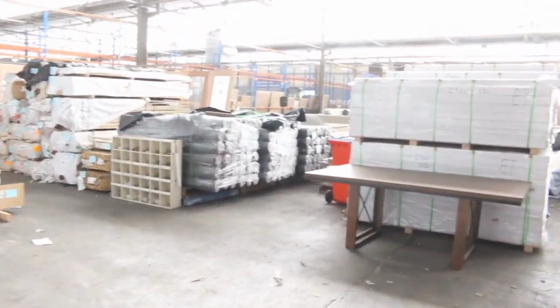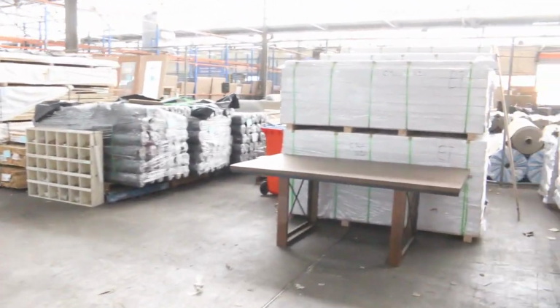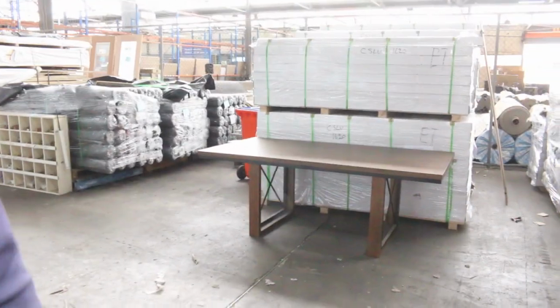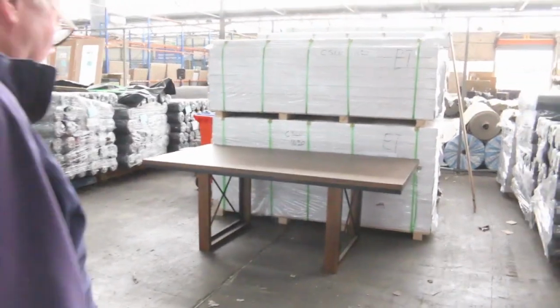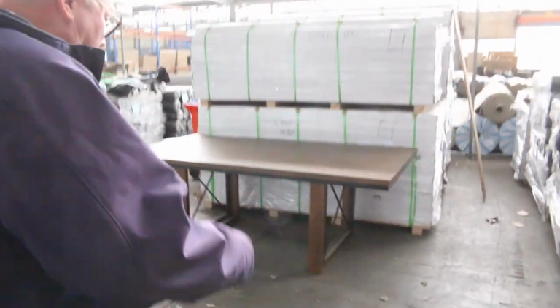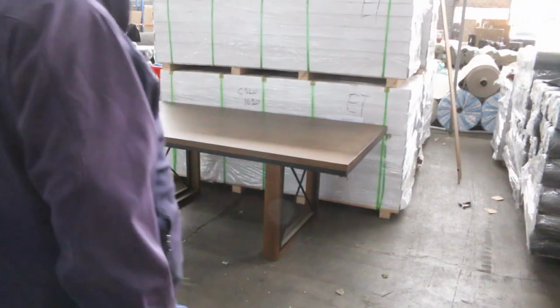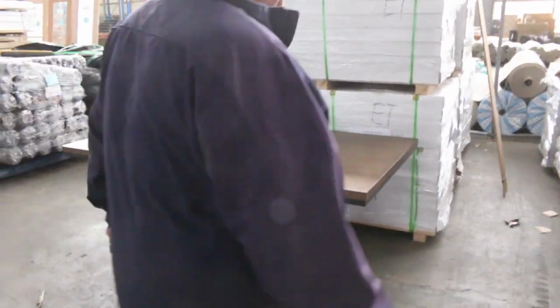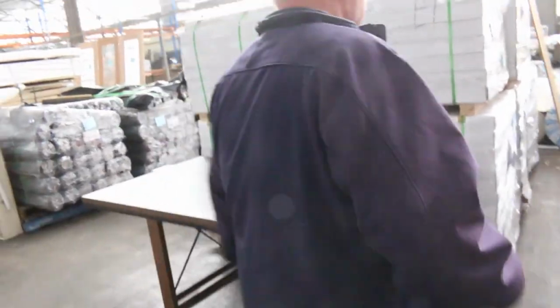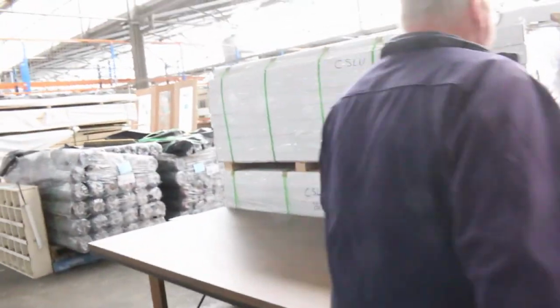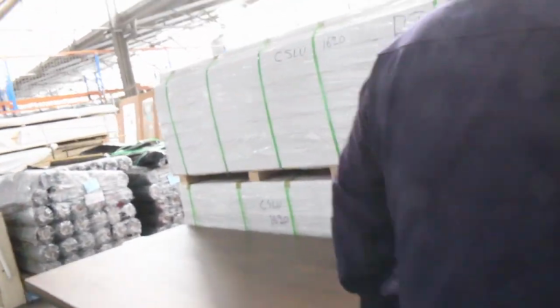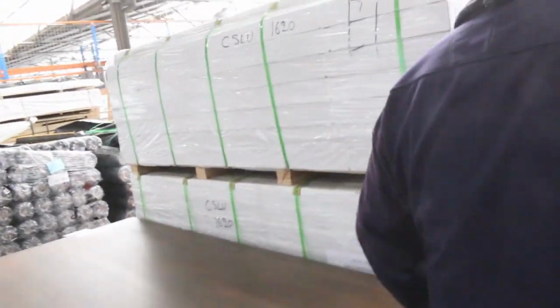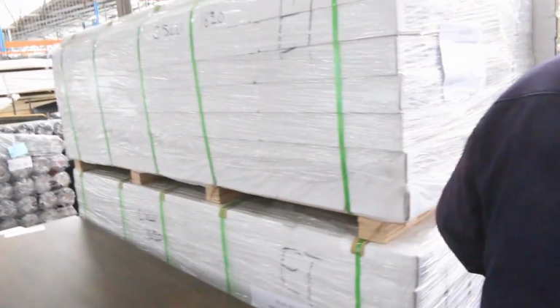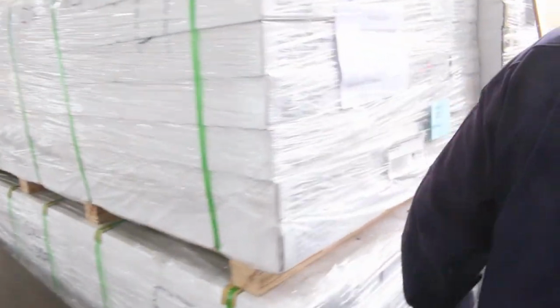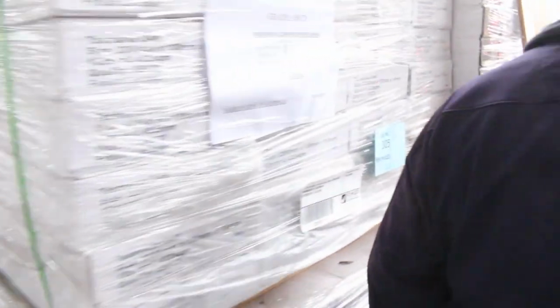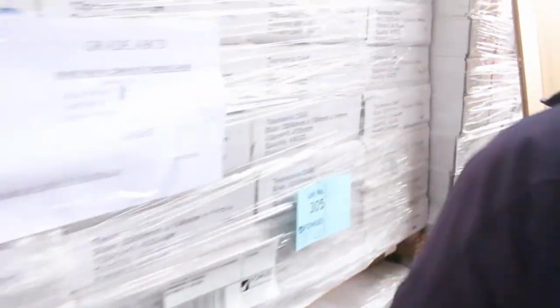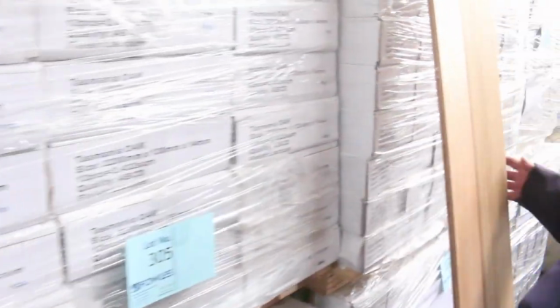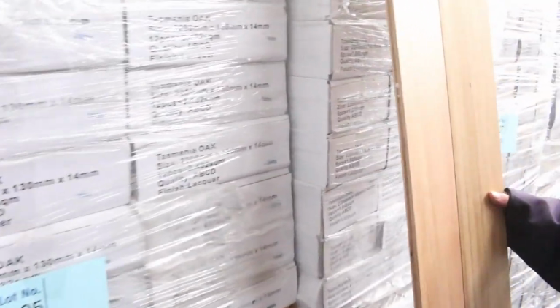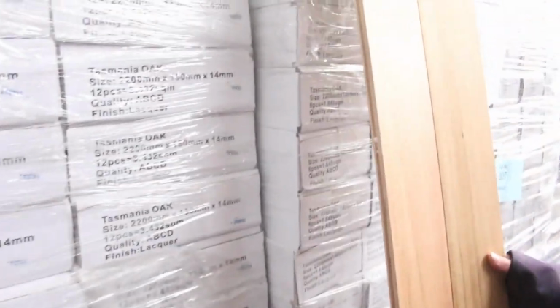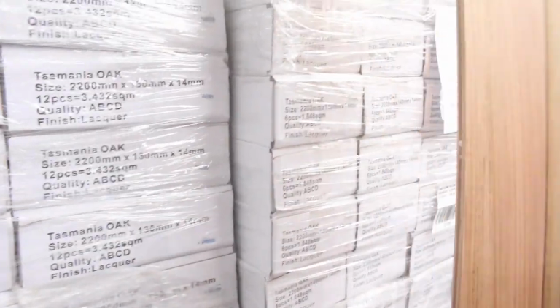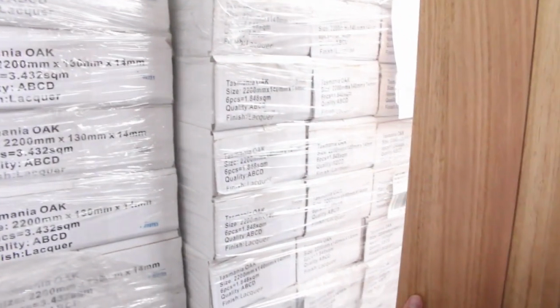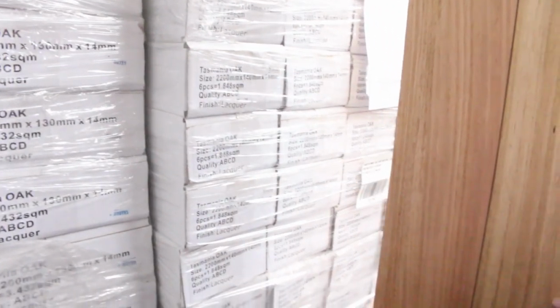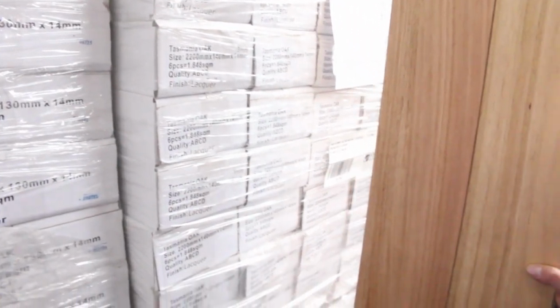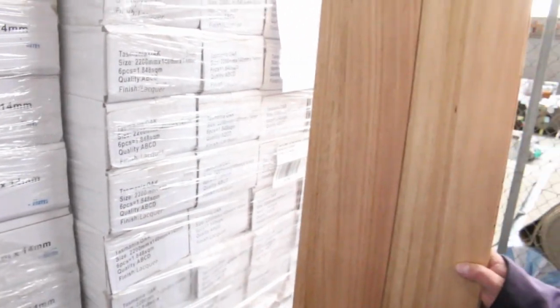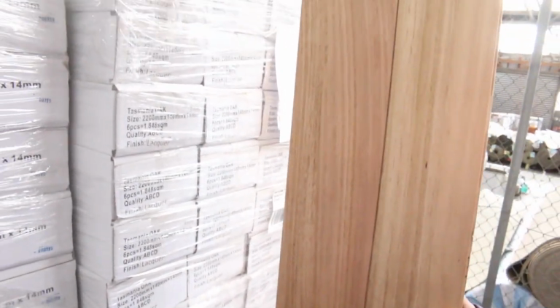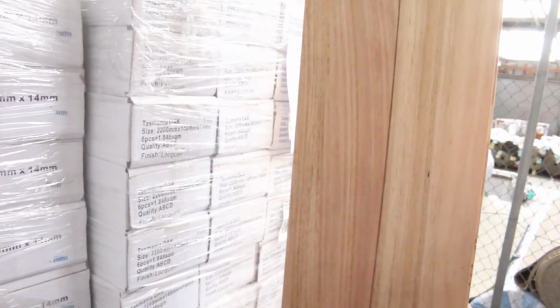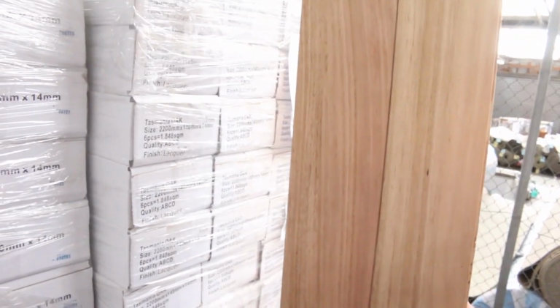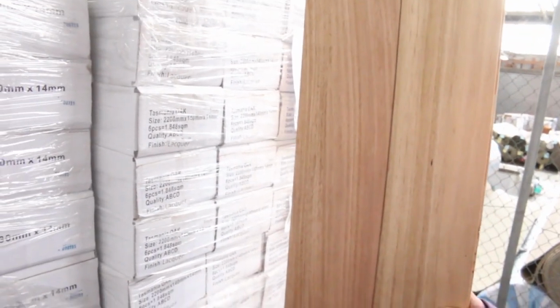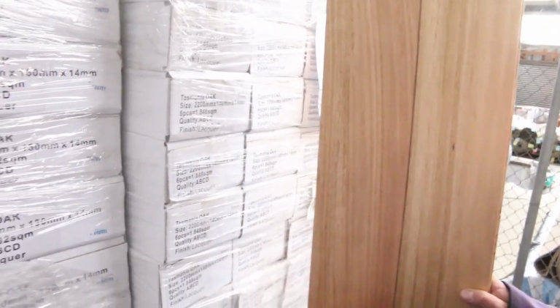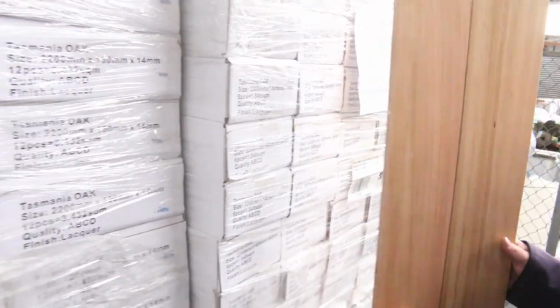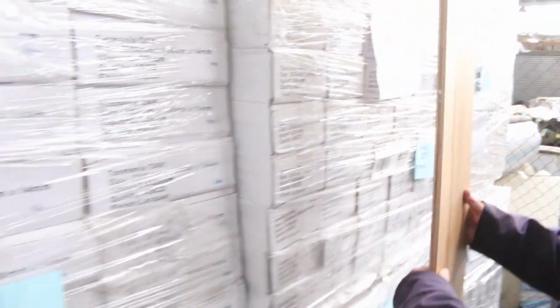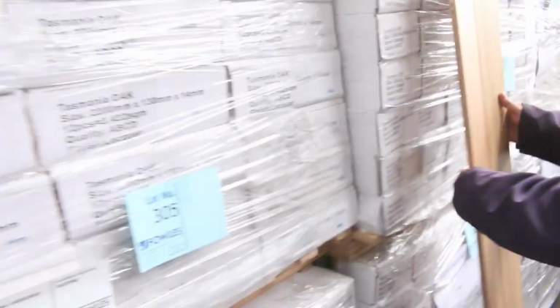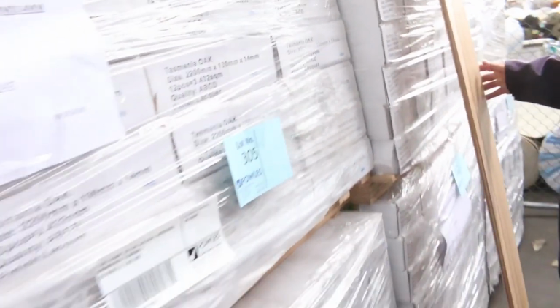Over here we've got a little bit of engineered flooring. The Tassie Oak was really popular last week — there's only about half a dozen packs of it in this week. Beautiful, nice clear finish on it.